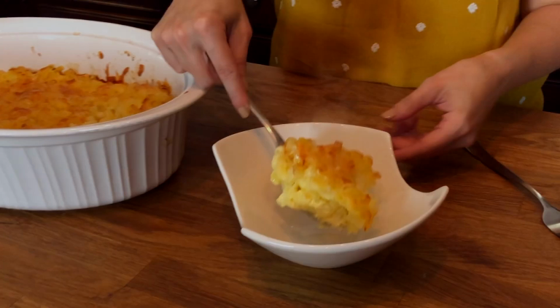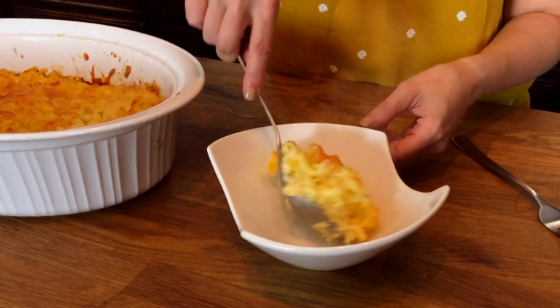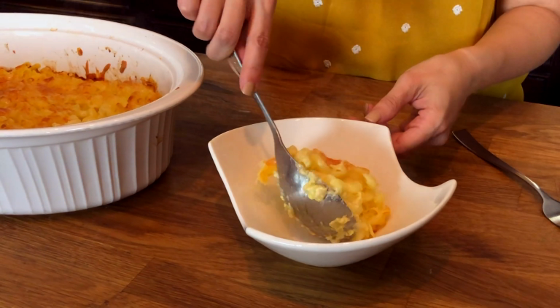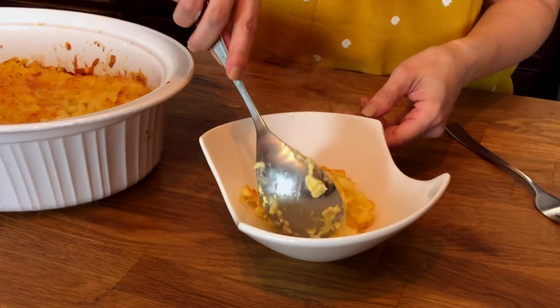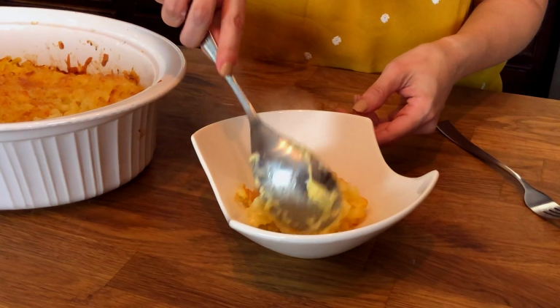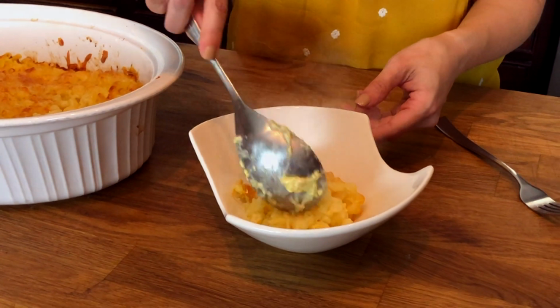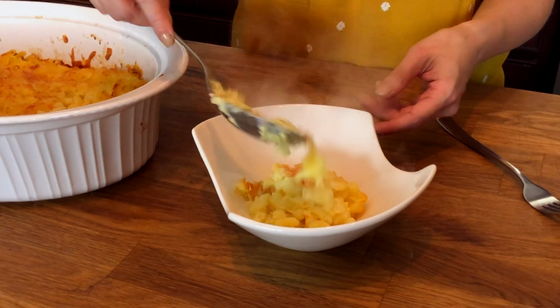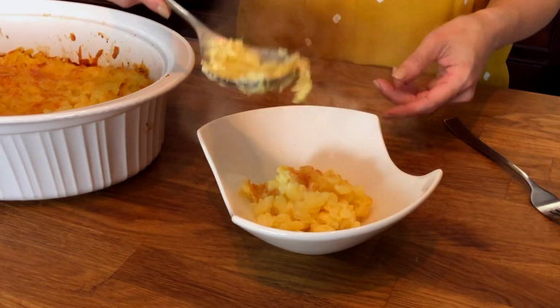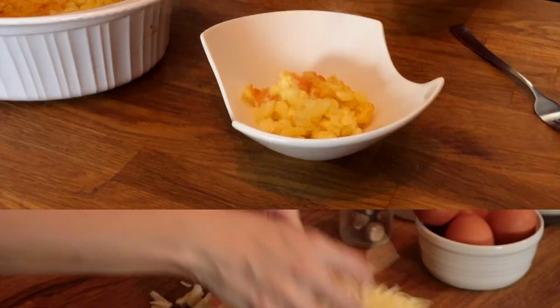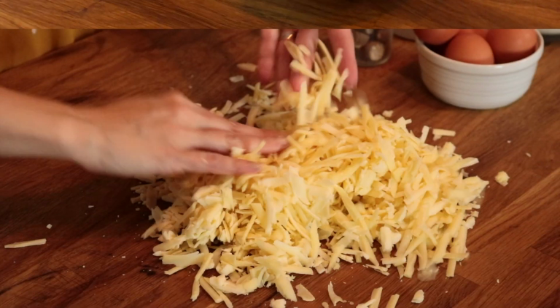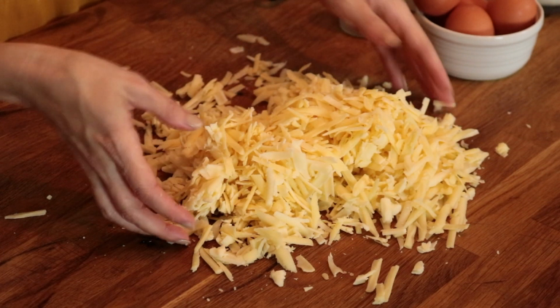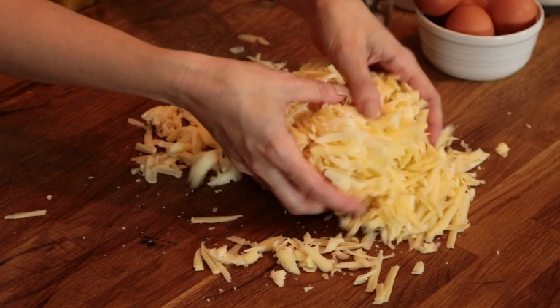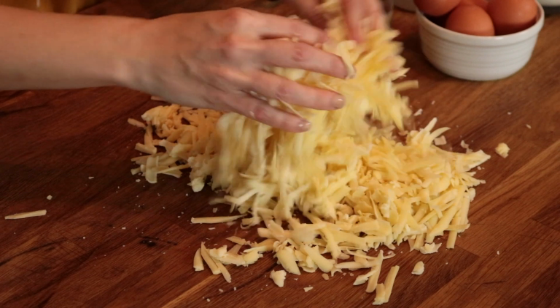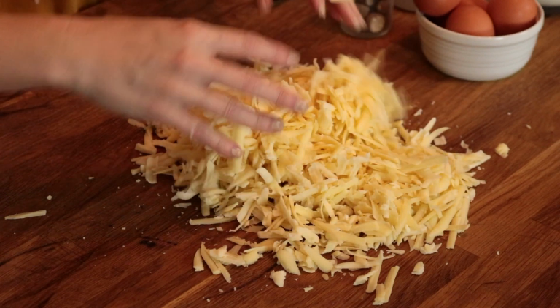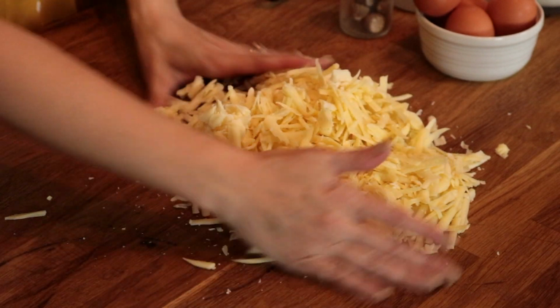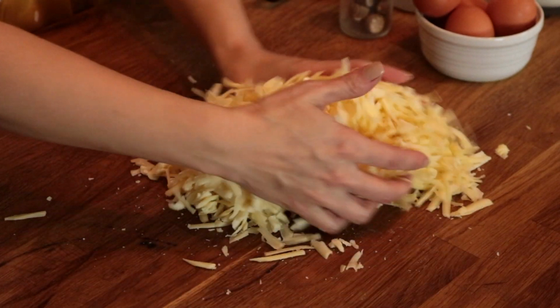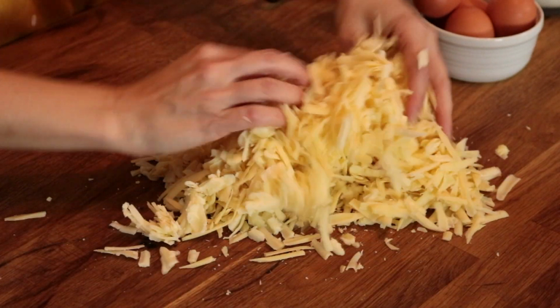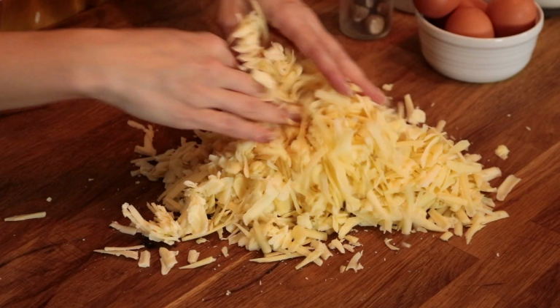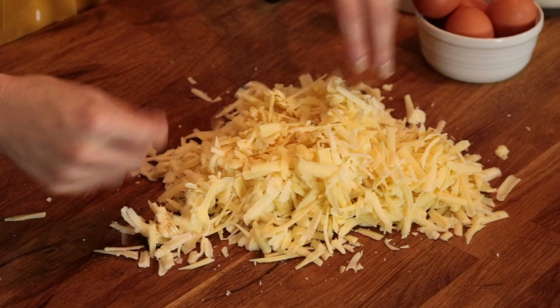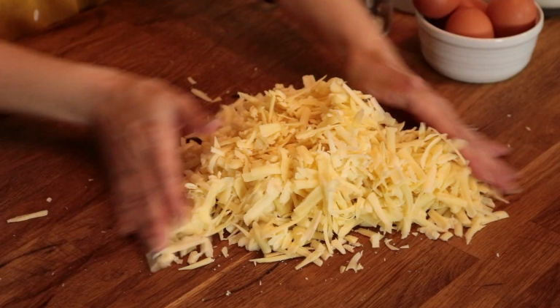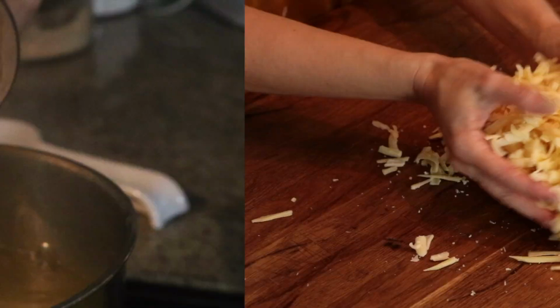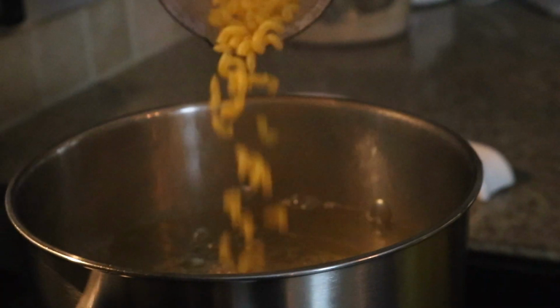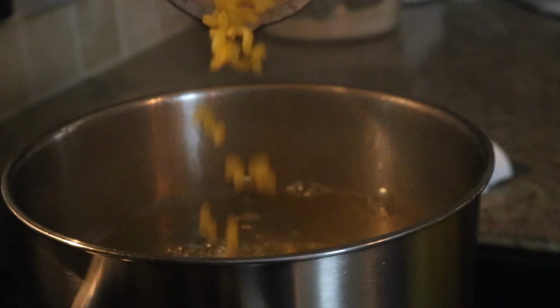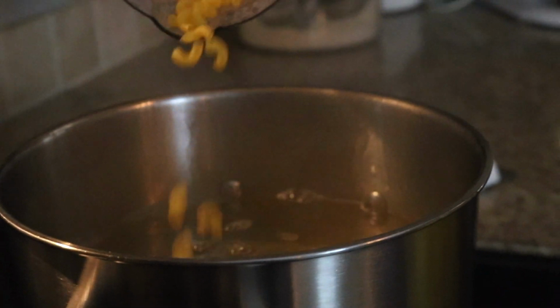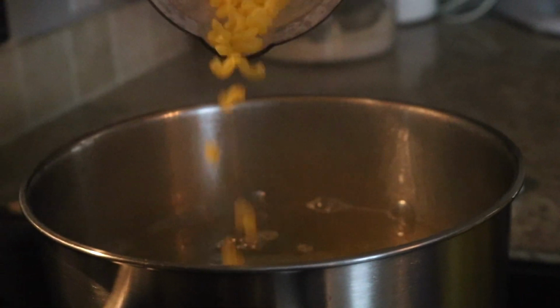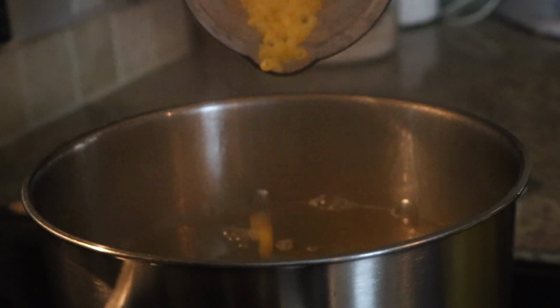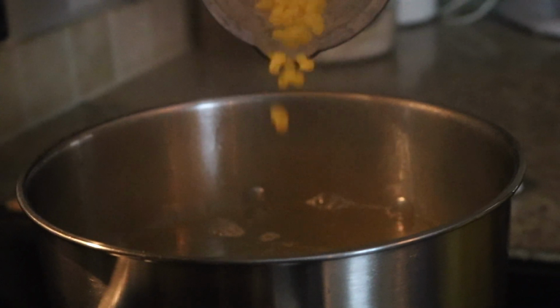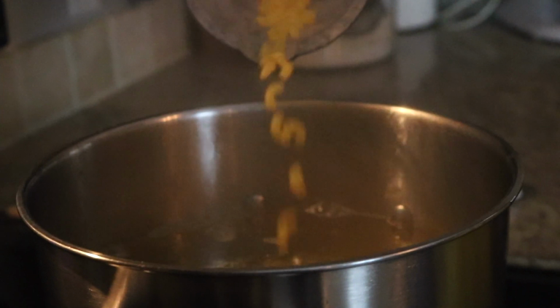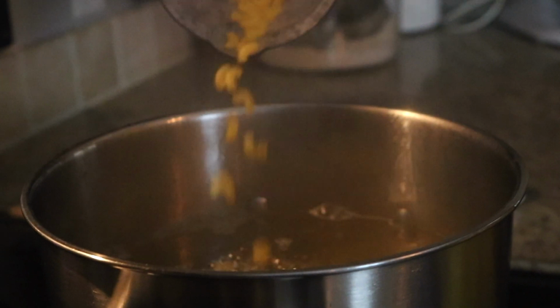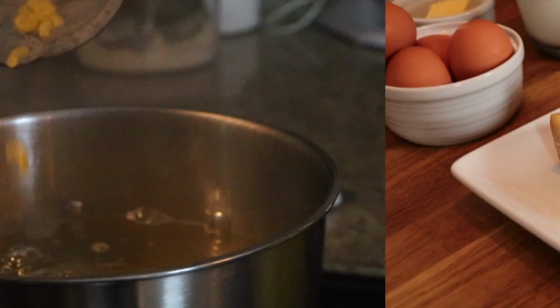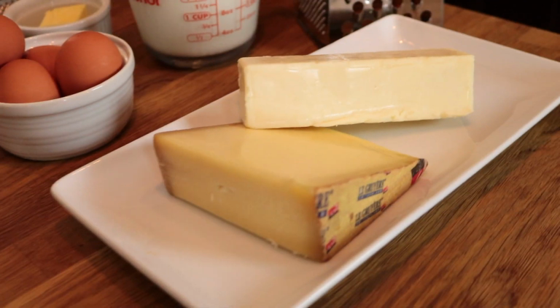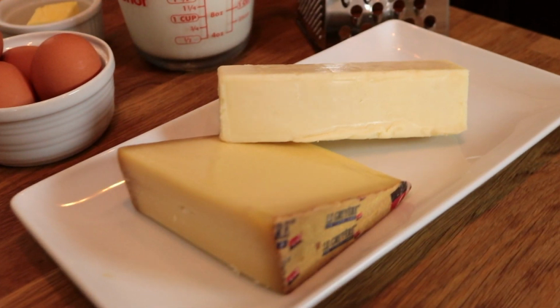Everybody loves macaroni and cheese. It's comforting, playful, and always yummy. Today we're going to take the classic dish and add some depth and sophistication that take it to a delicious new level.